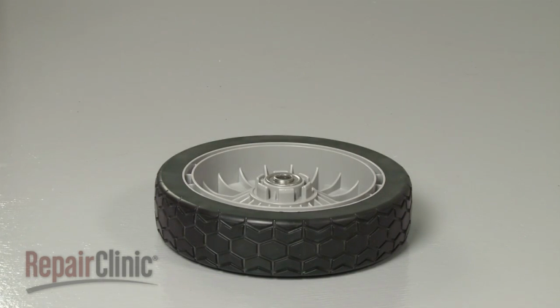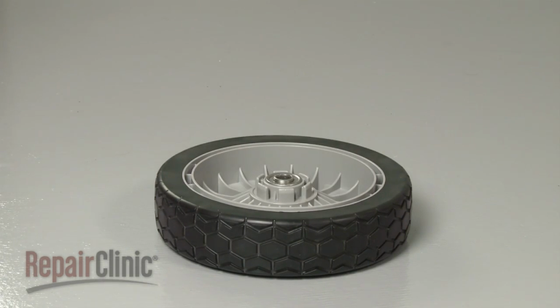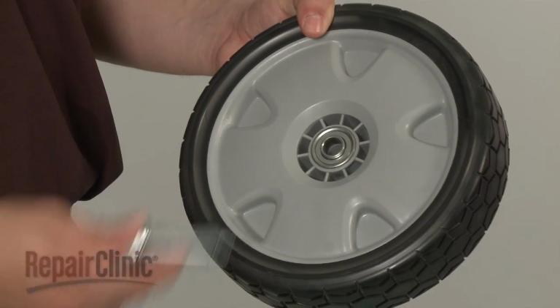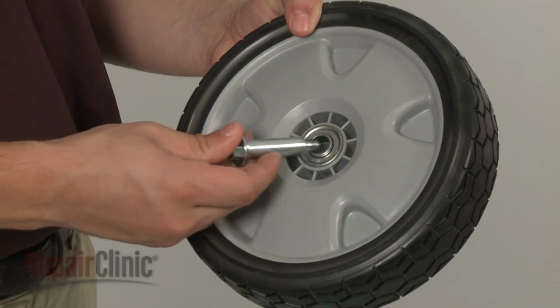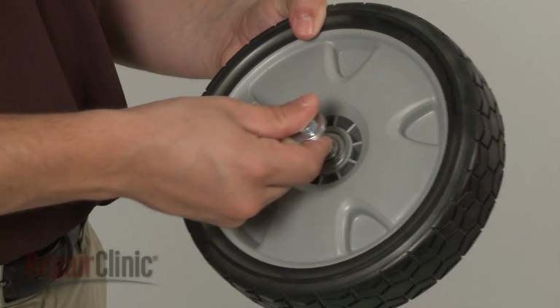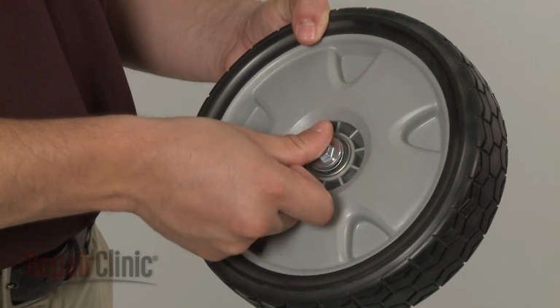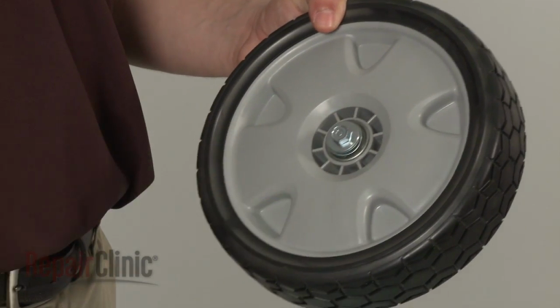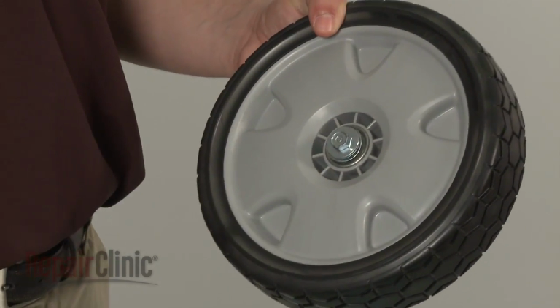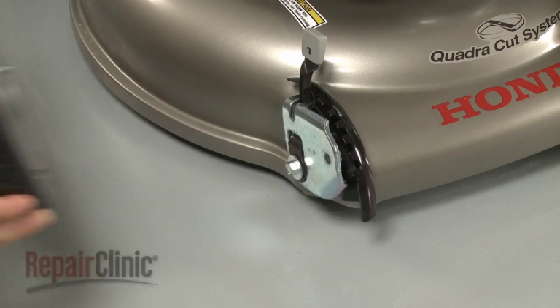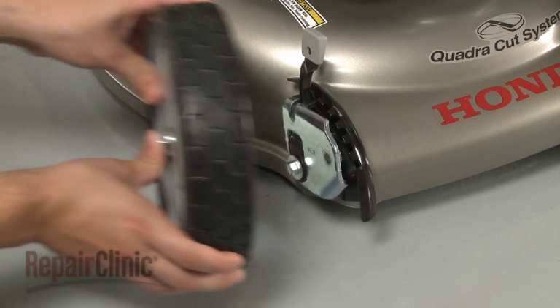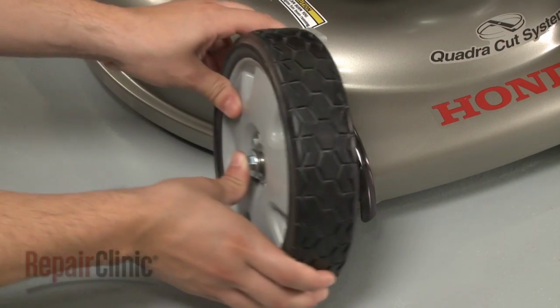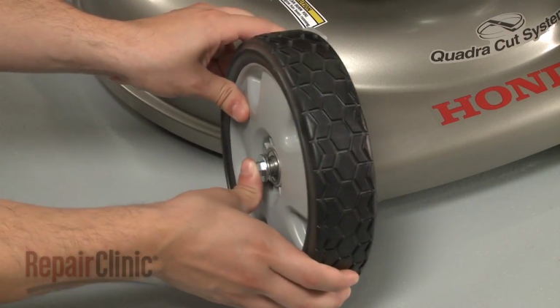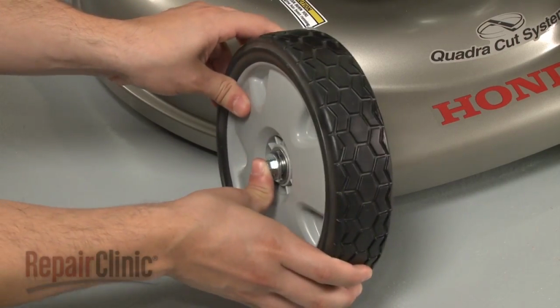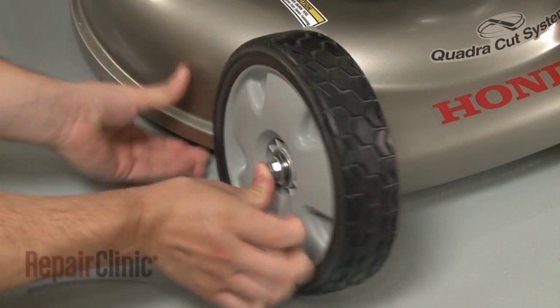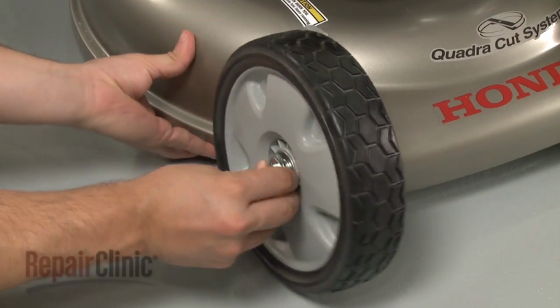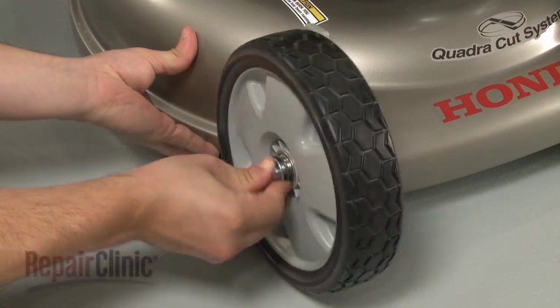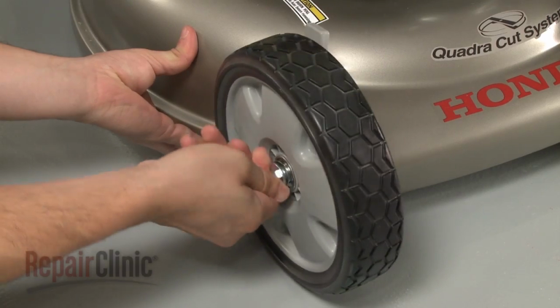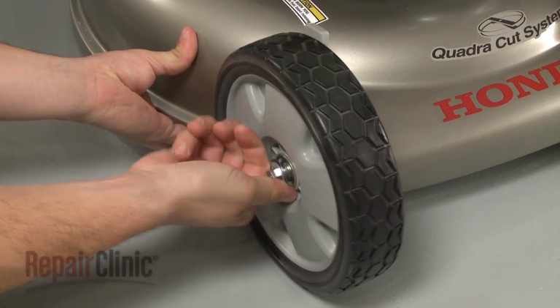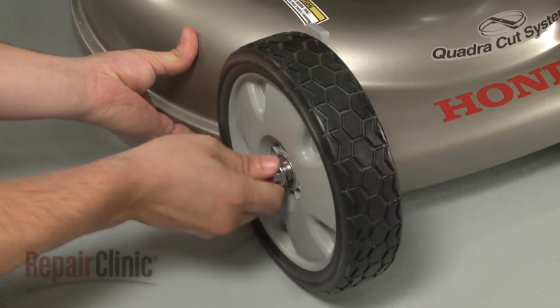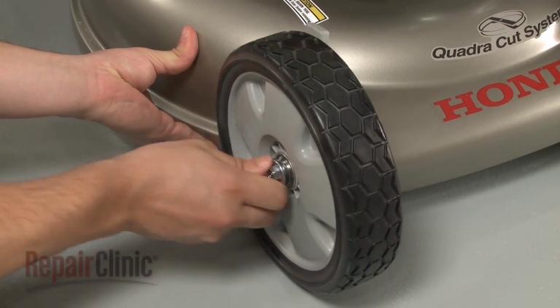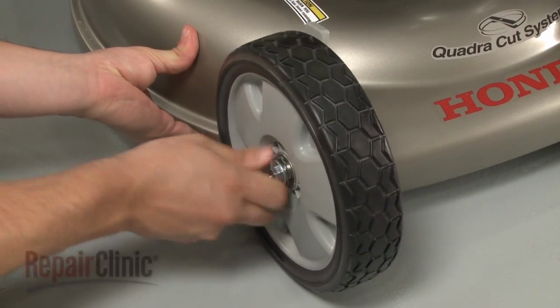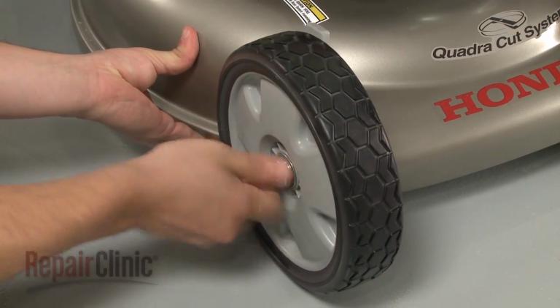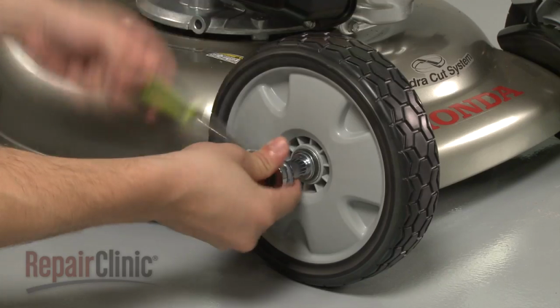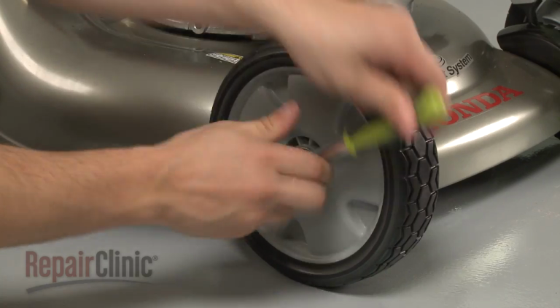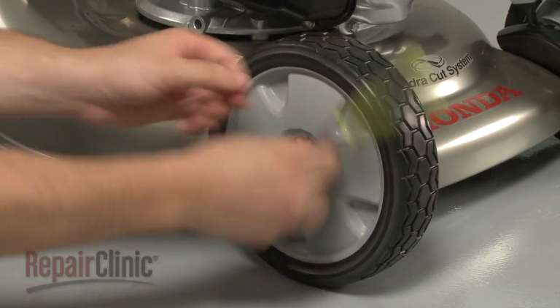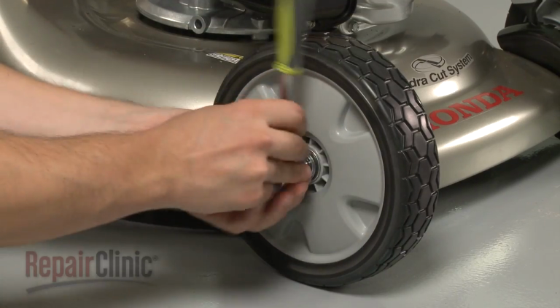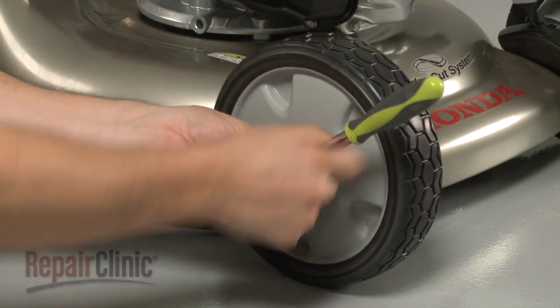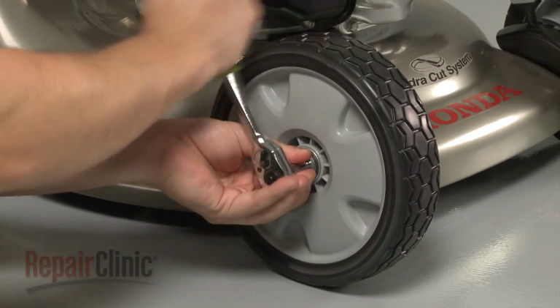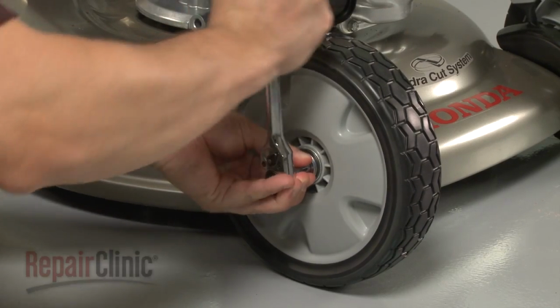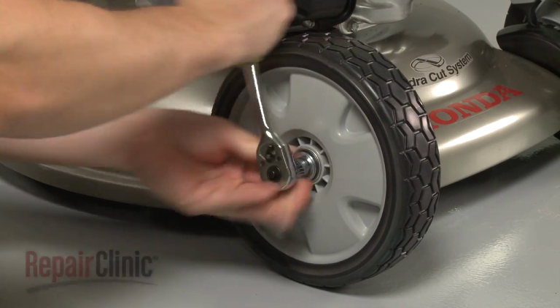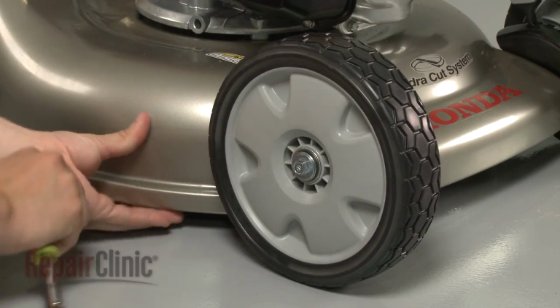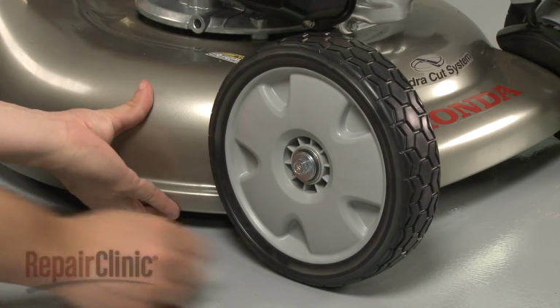Reinstall the front wheel by first inserting the bolt and washer, then align the wheel on the height adjustment bracket and secure the bolt. Make sure the wheel spins freely.